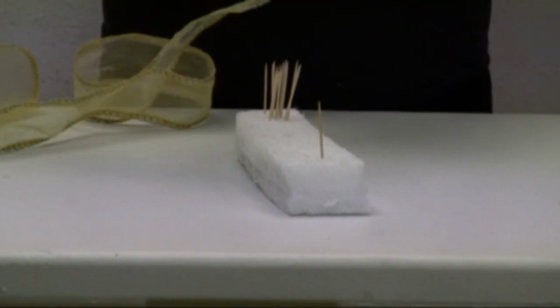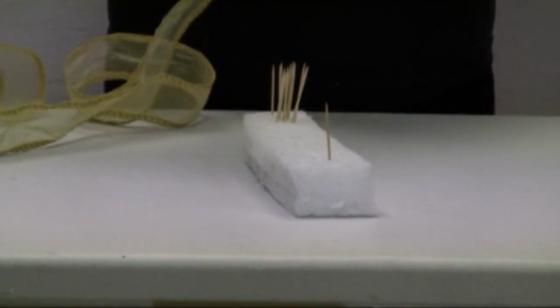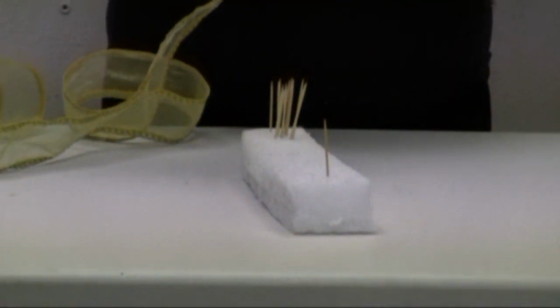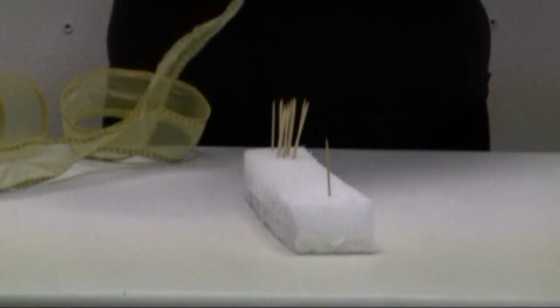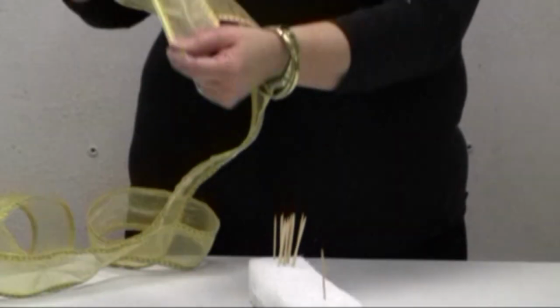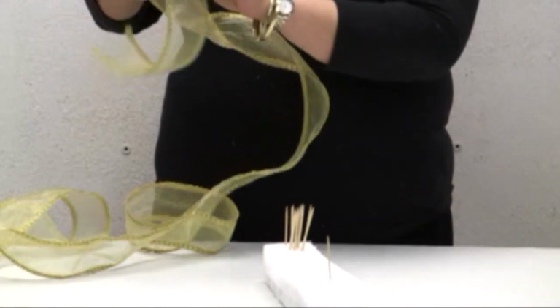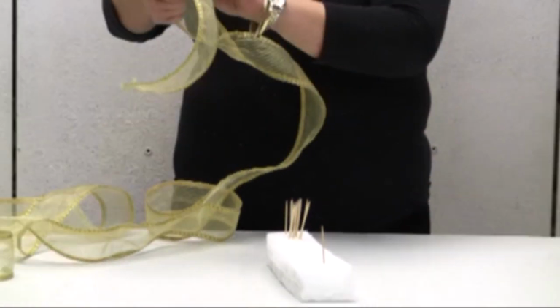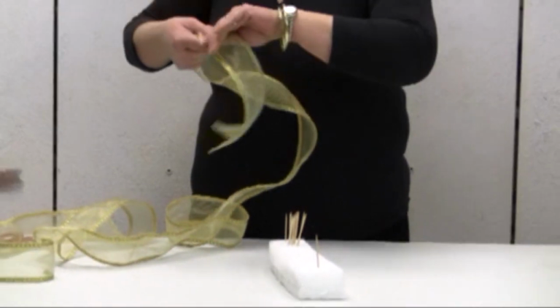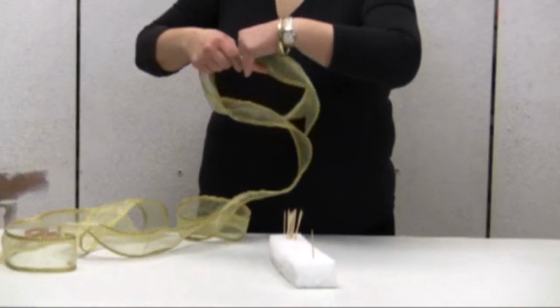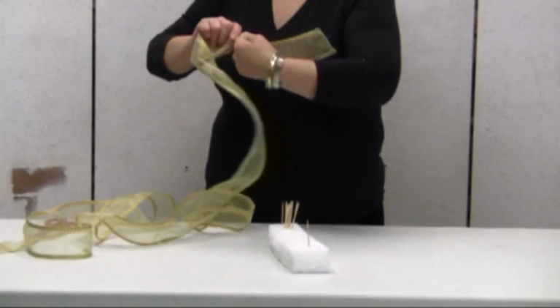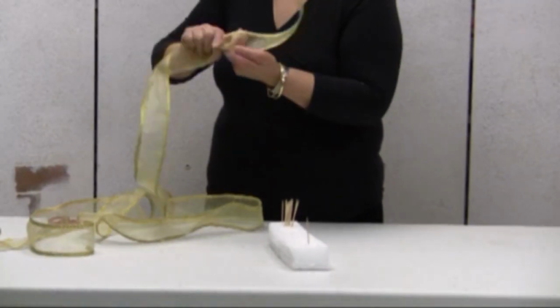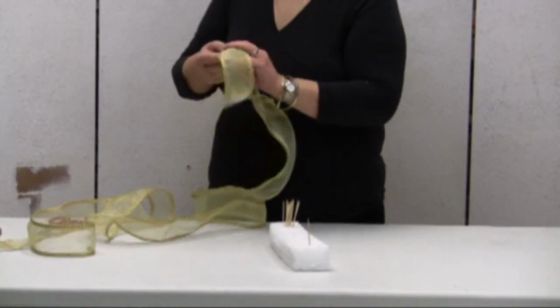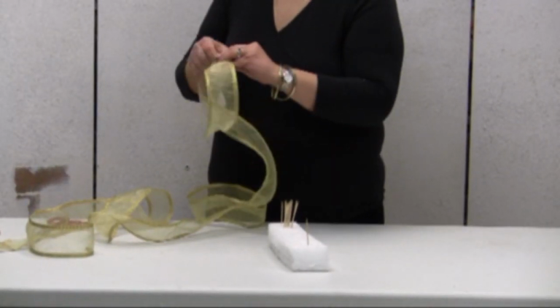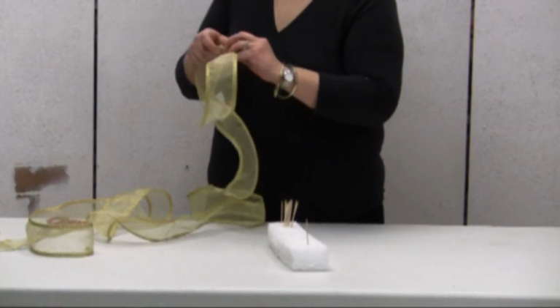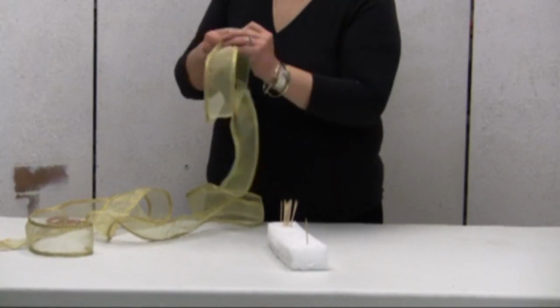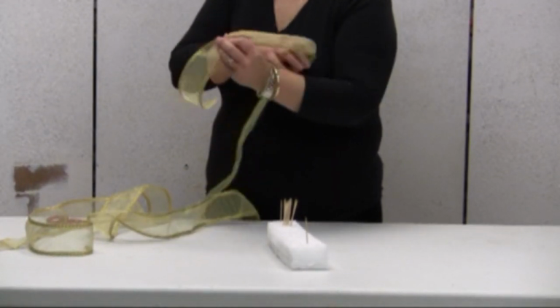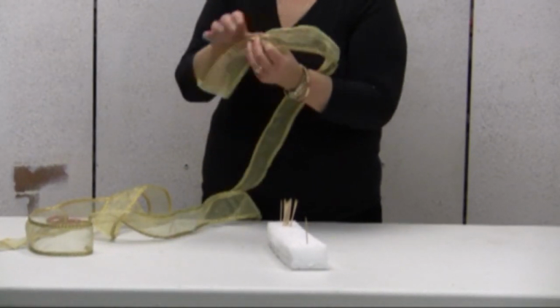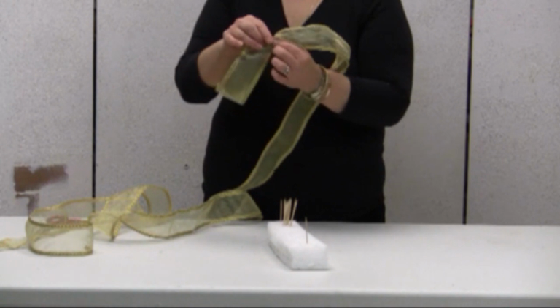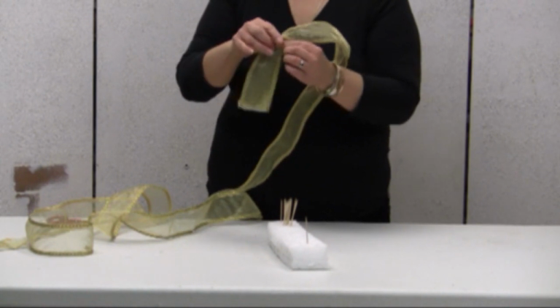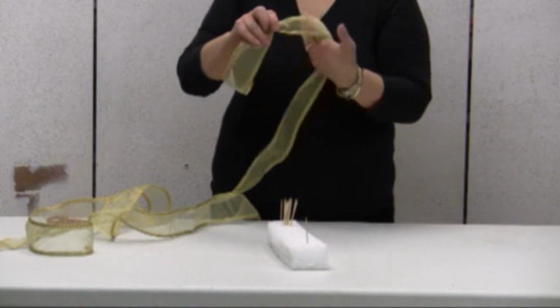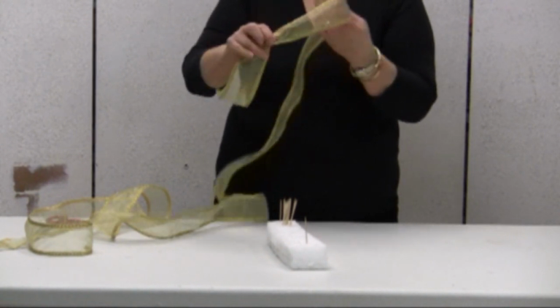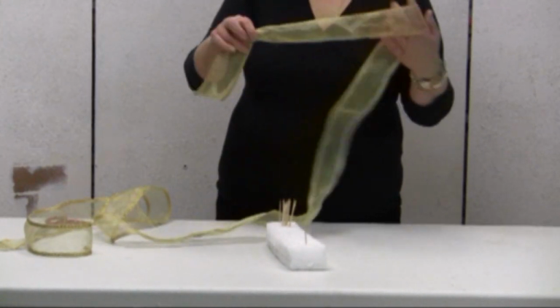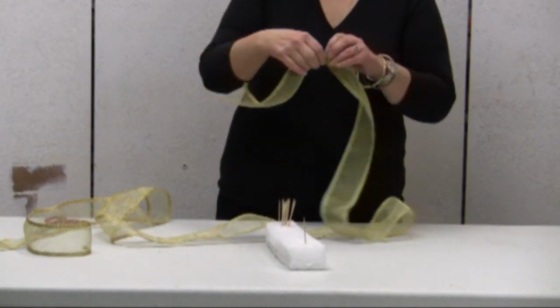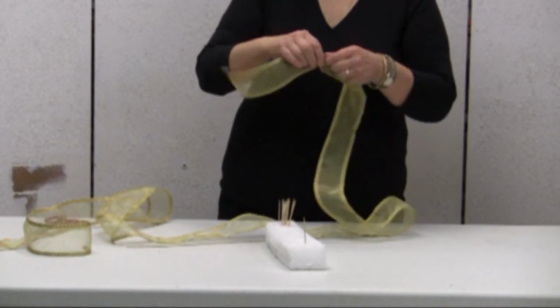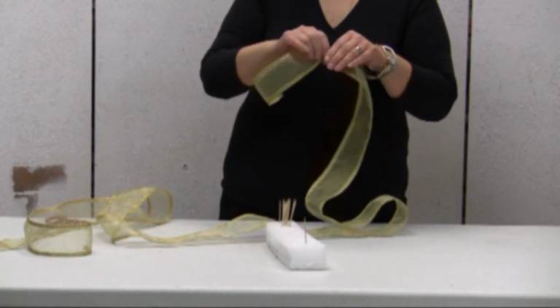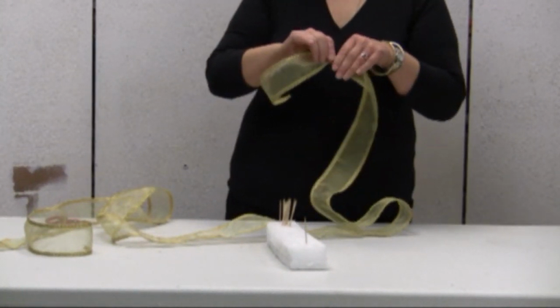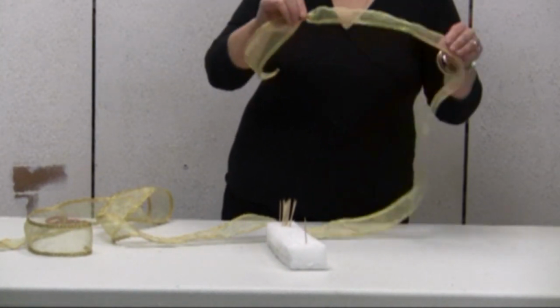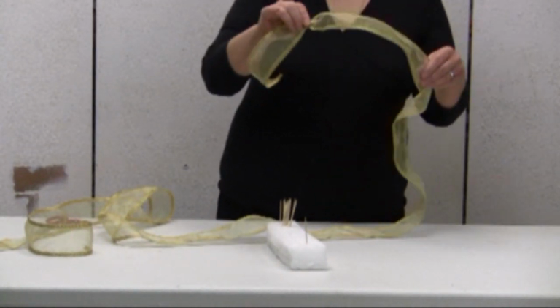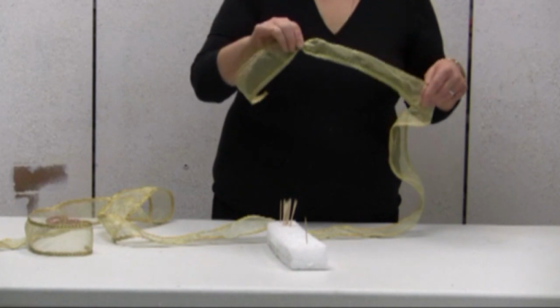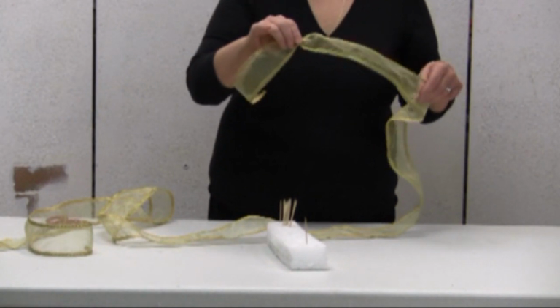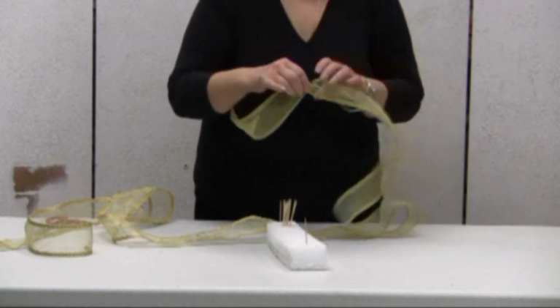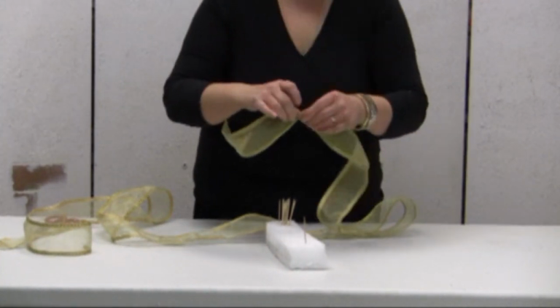So I am going to start with the same thing — a full twist. Always remember that it is important to start with a full twist when making a bow. The first one is a full twist; all the ones that follow will be half twists.